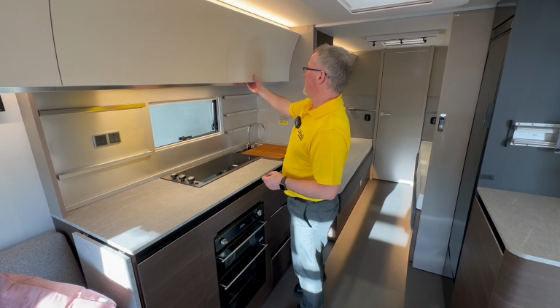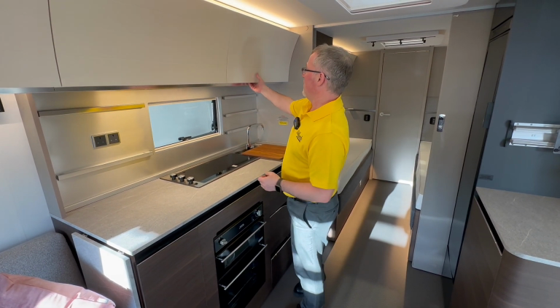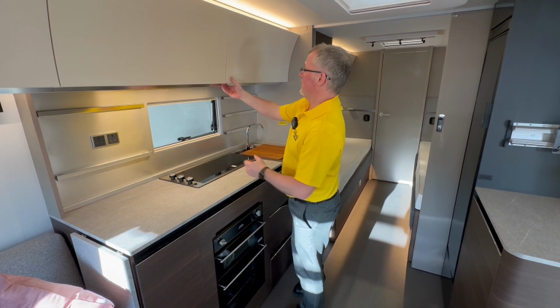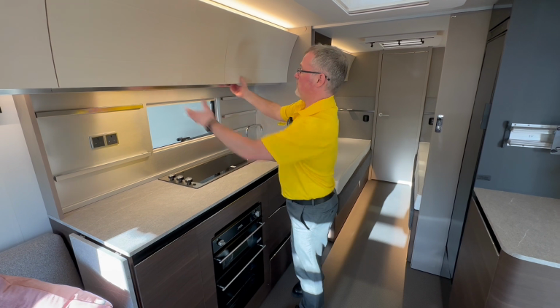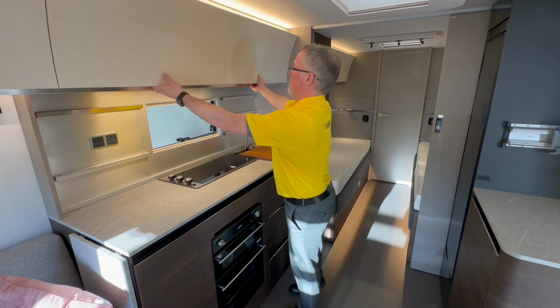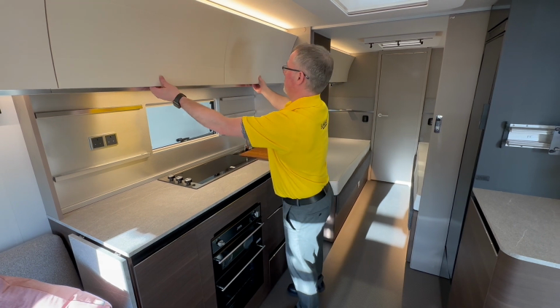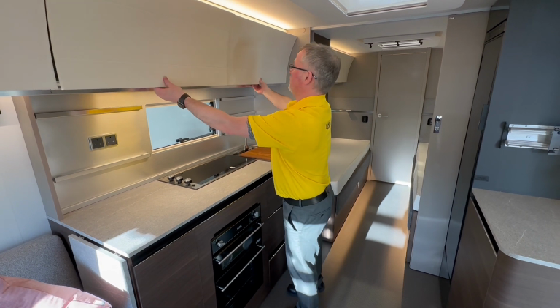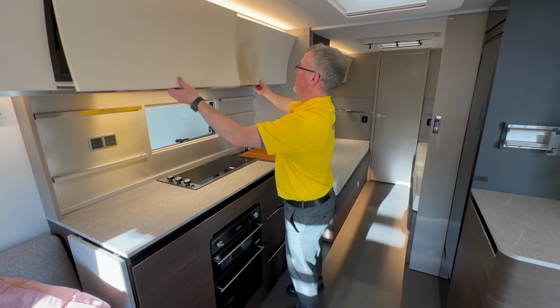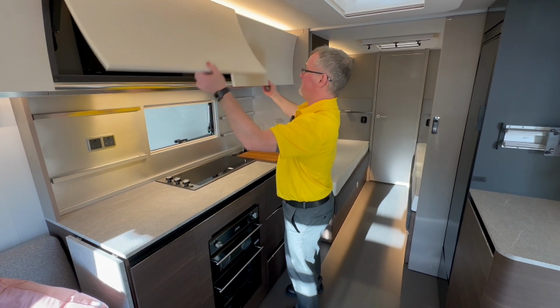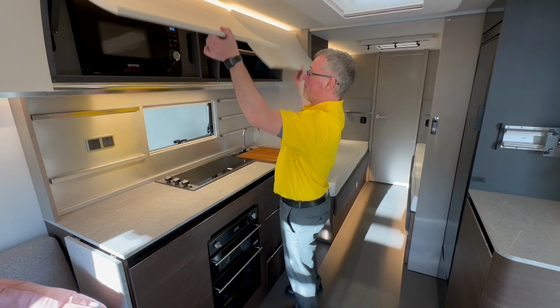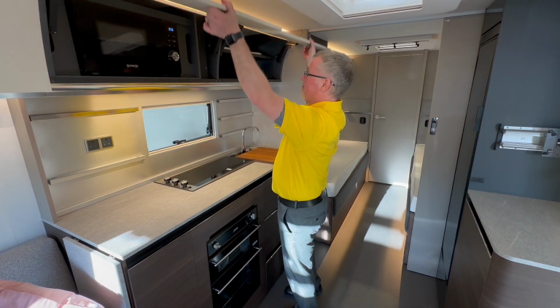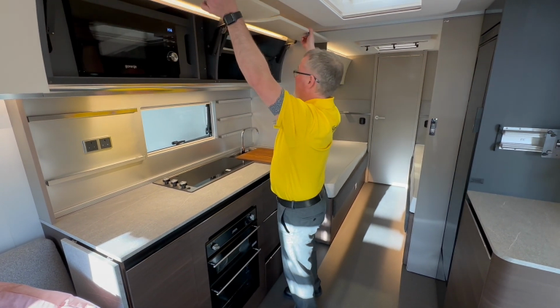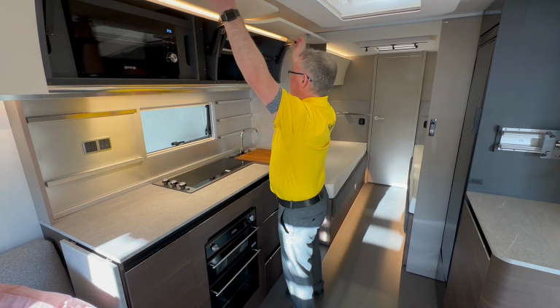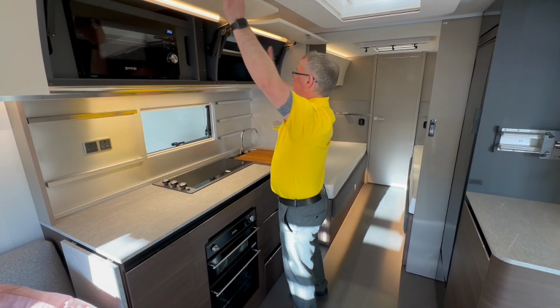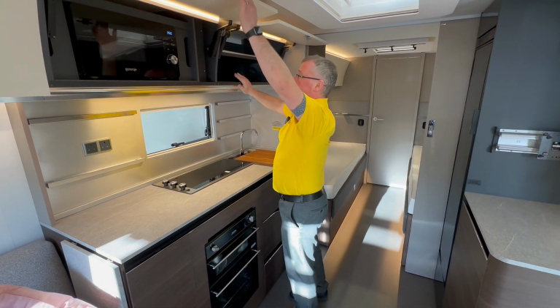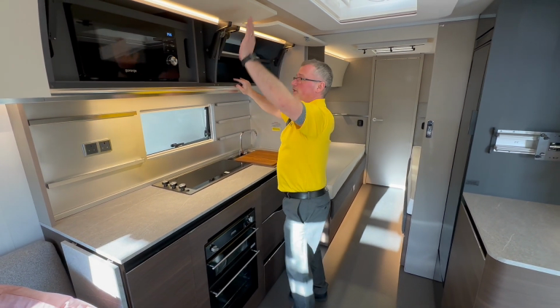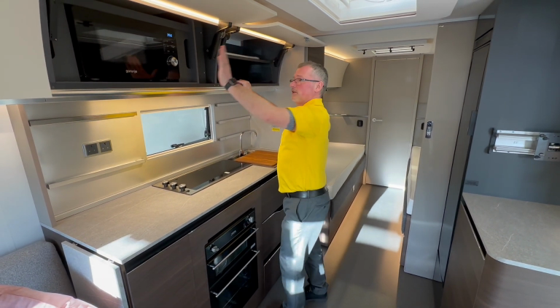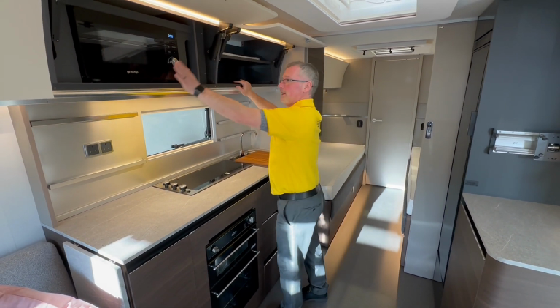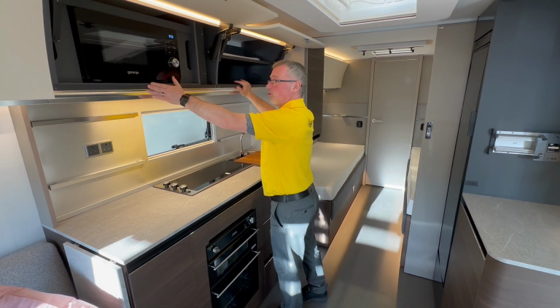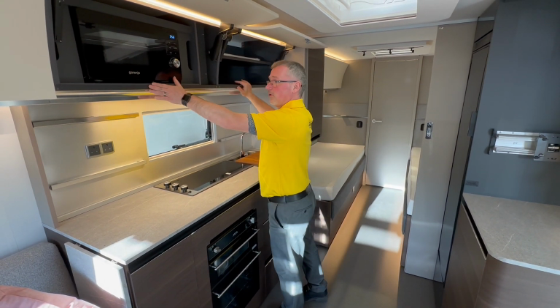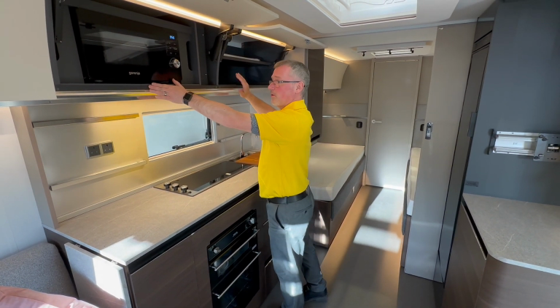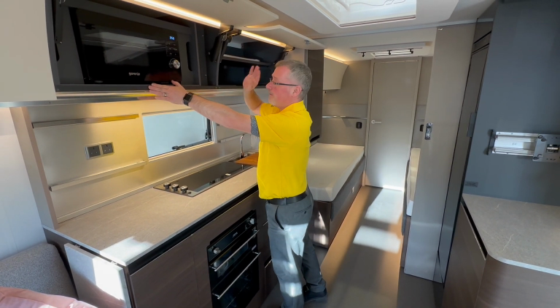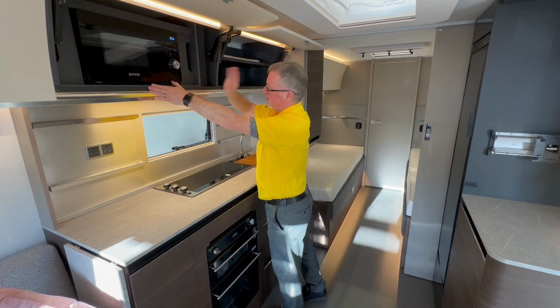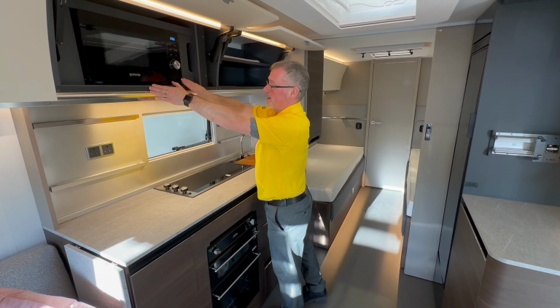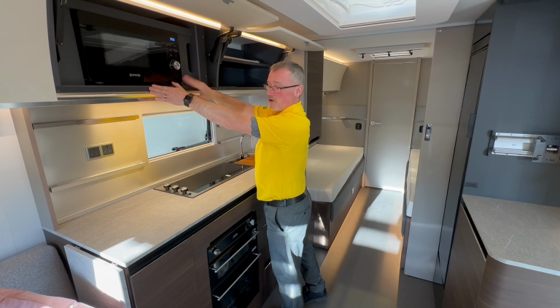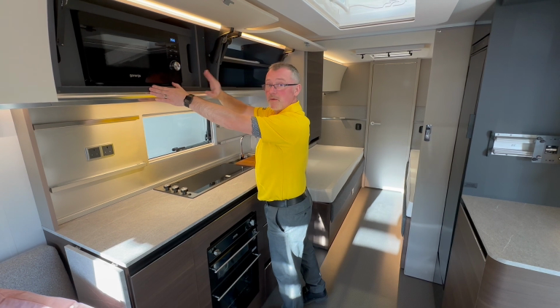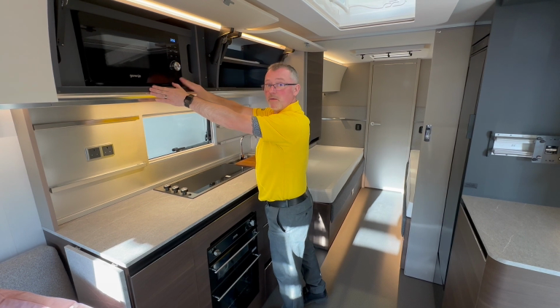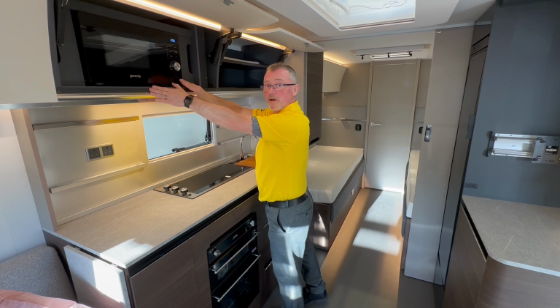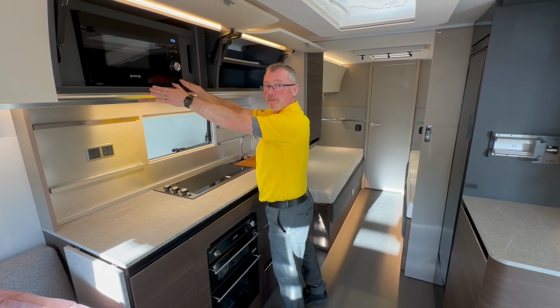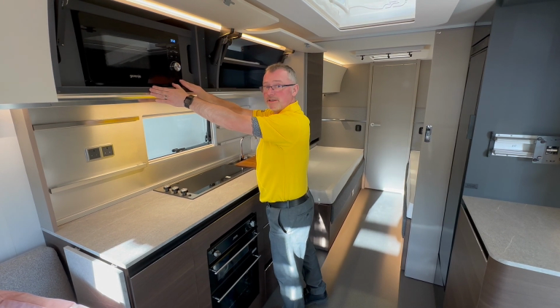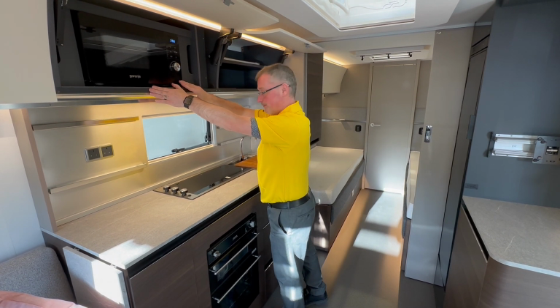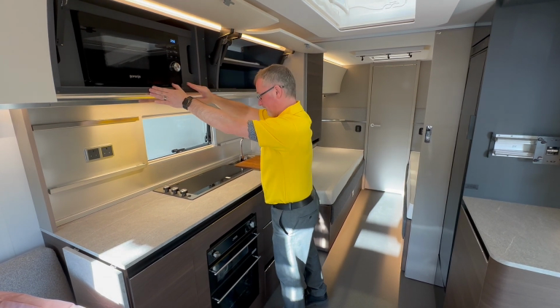When we look up in the cupboard just here, you have your storage and of course your microwave. Your microwave will only work if you're plugged into the mains.